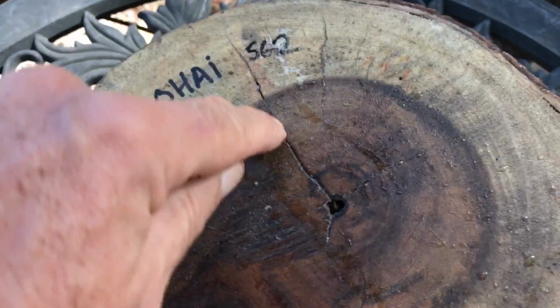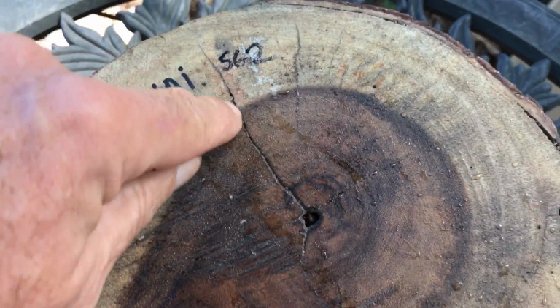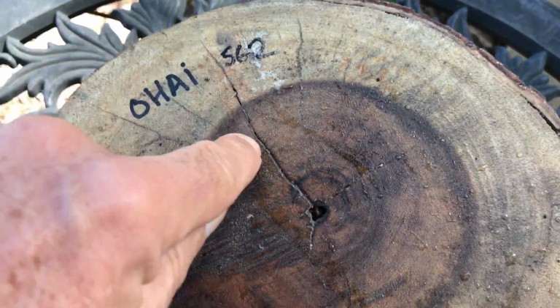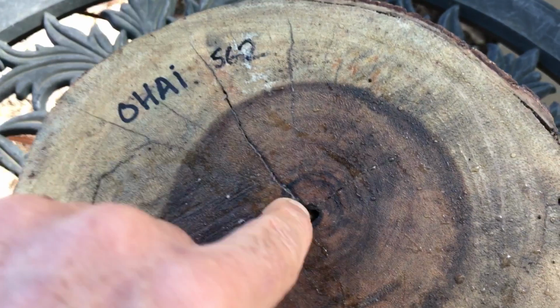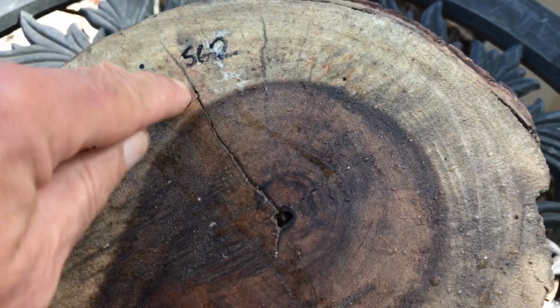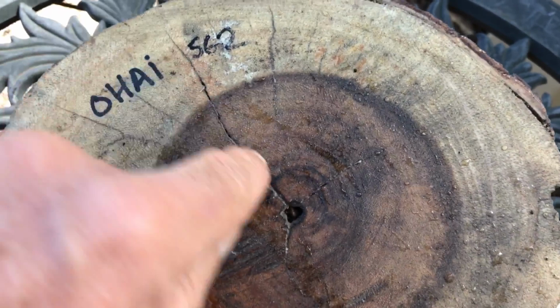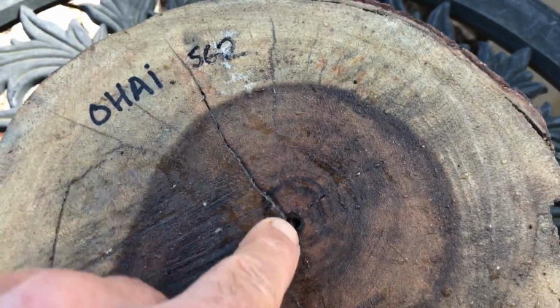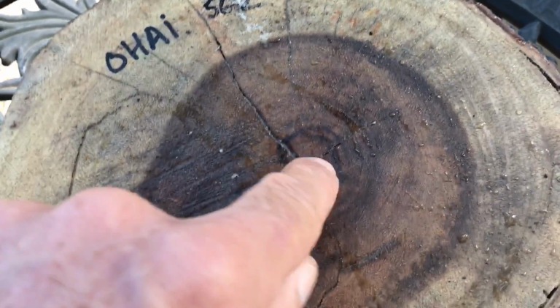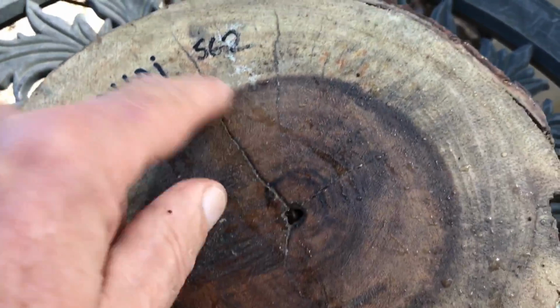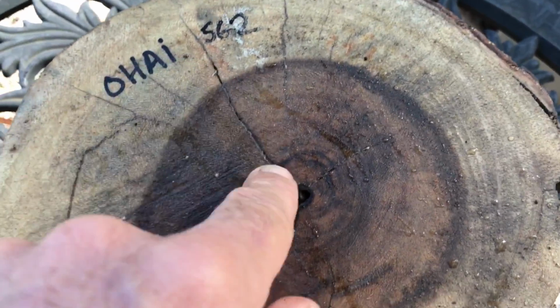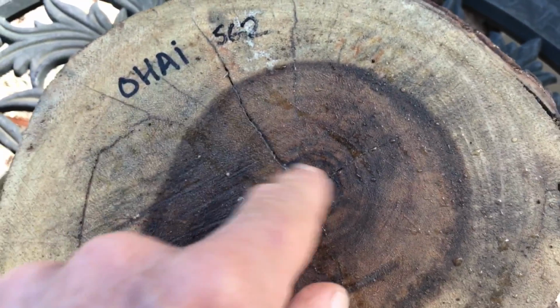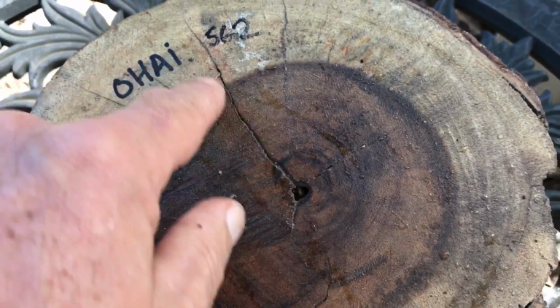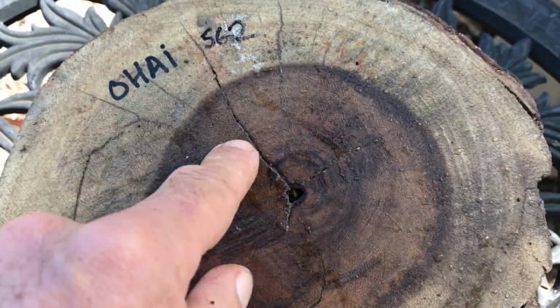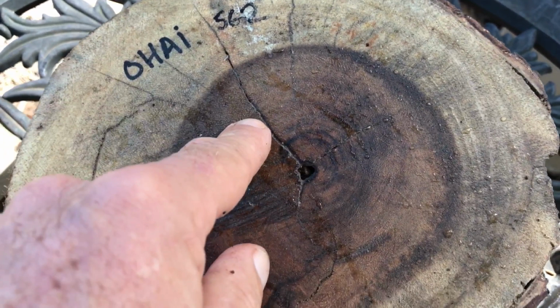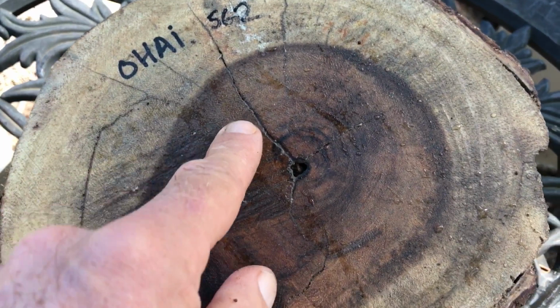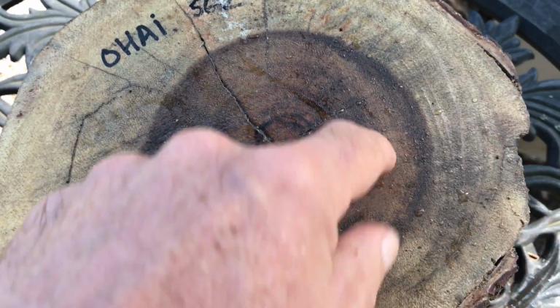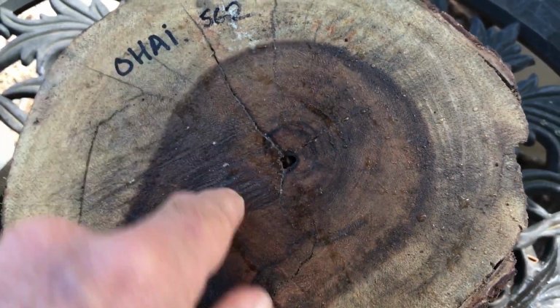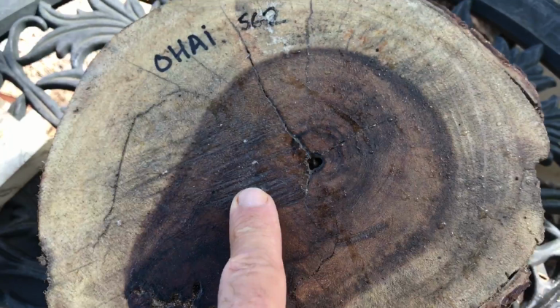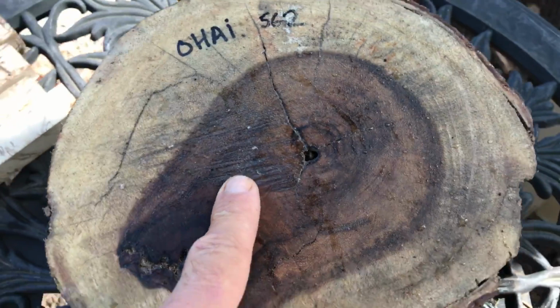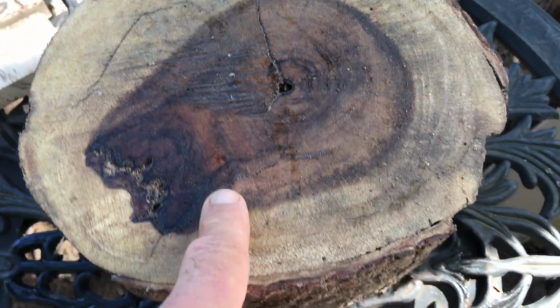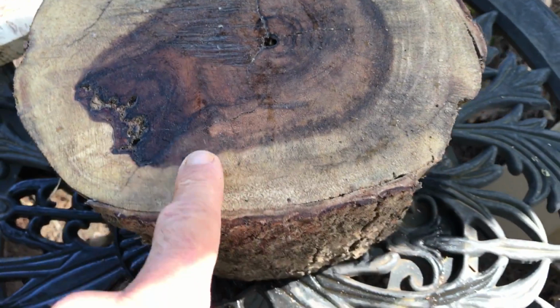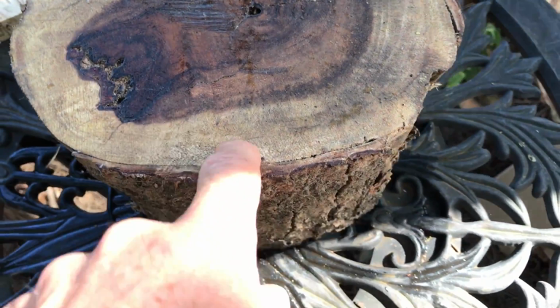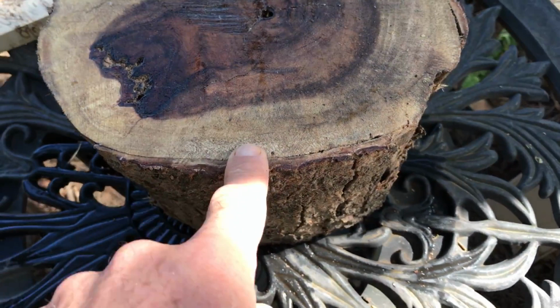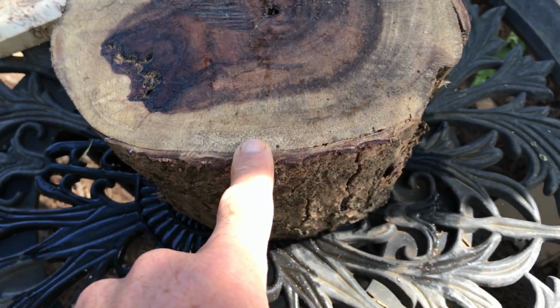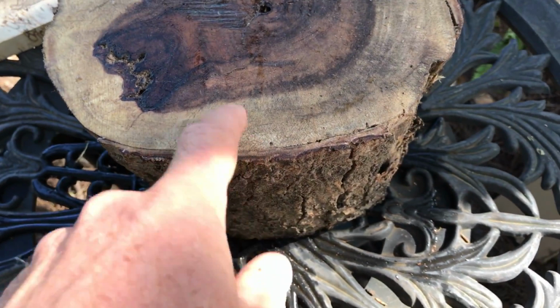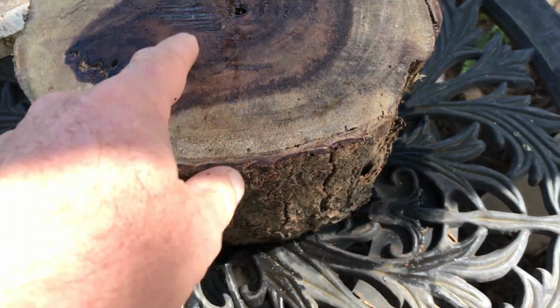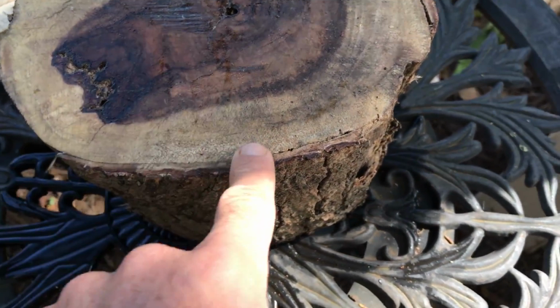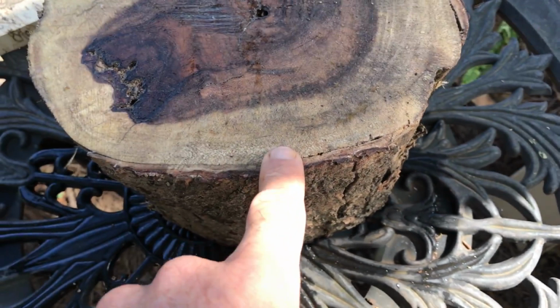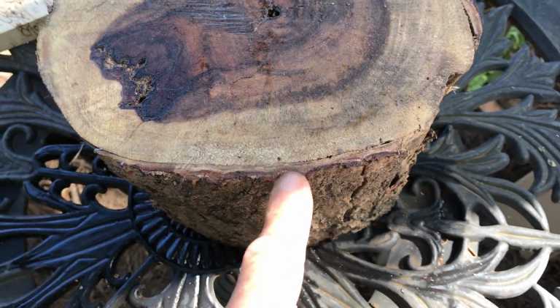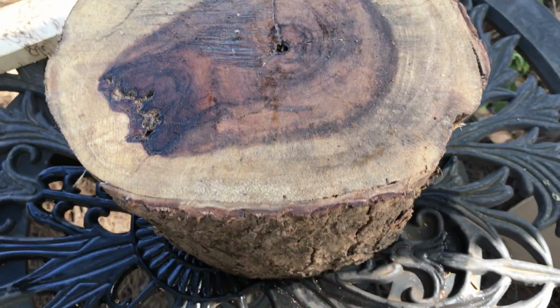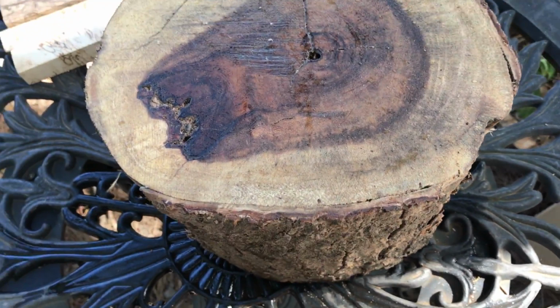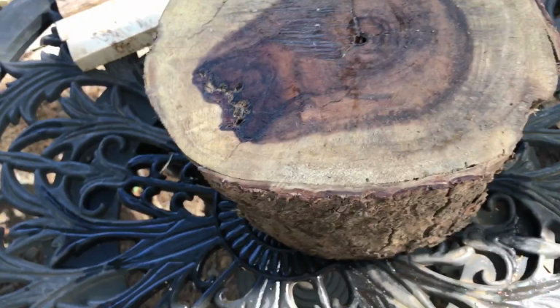It has some very light checking right in through here. You can cut this off when you make your bowl blank, or if you're going to turn it out it's going to be fine. It's going to be great for end grain turning, or cut it in half — however you want to turn this baby.